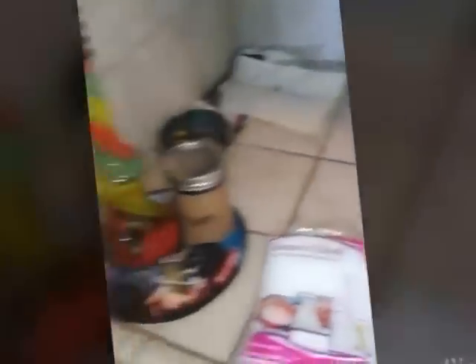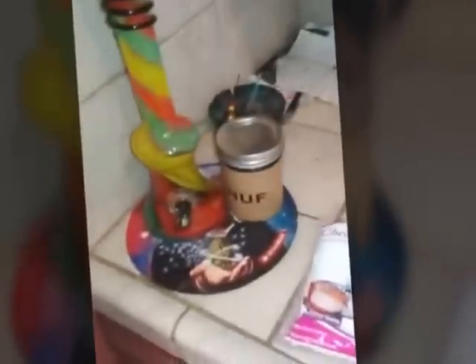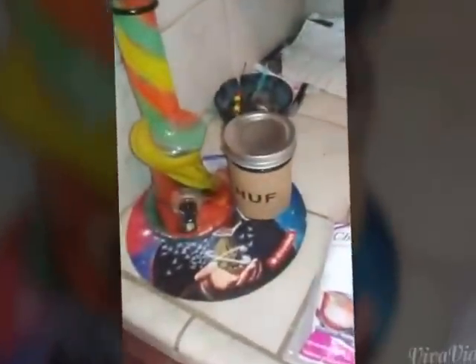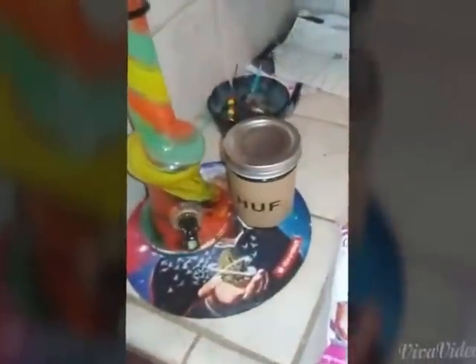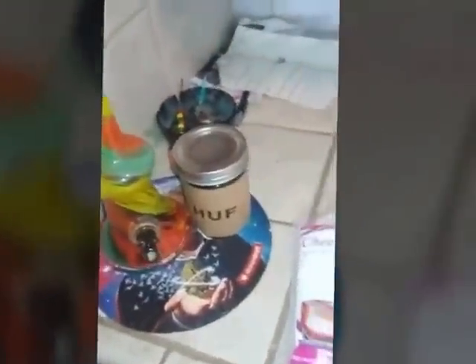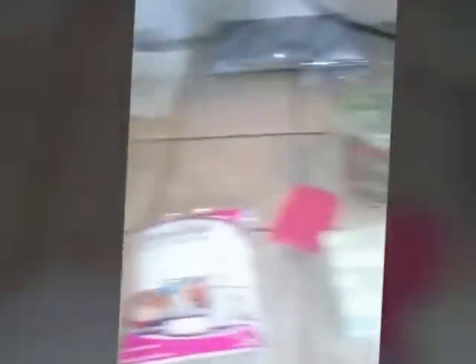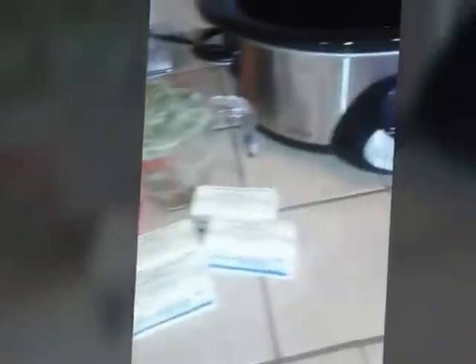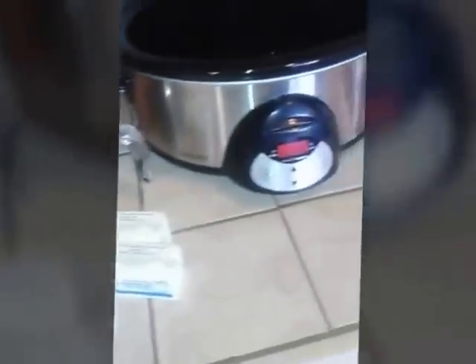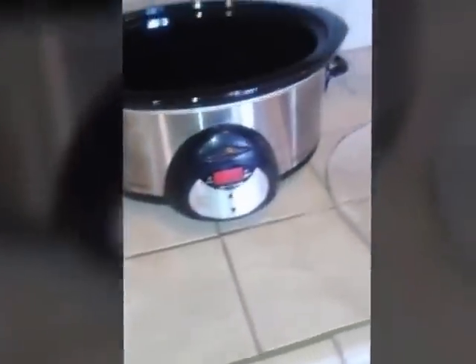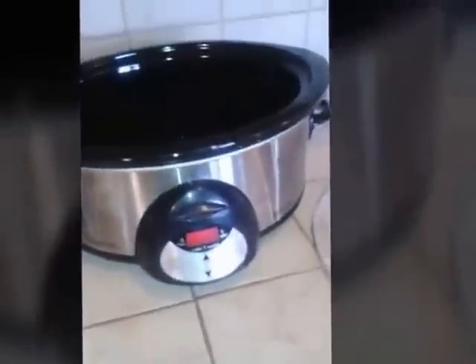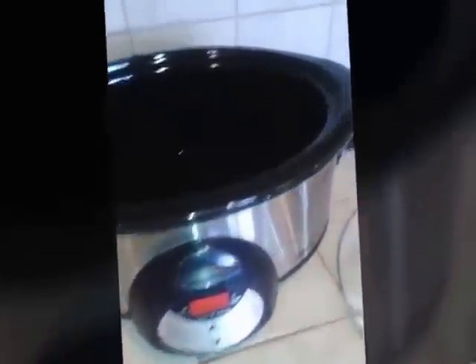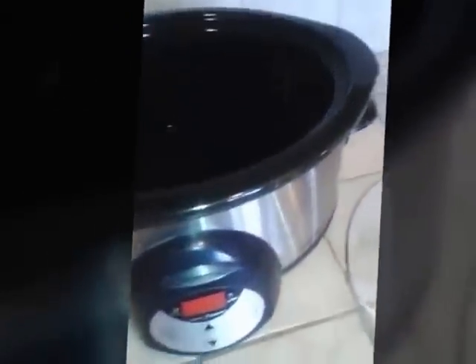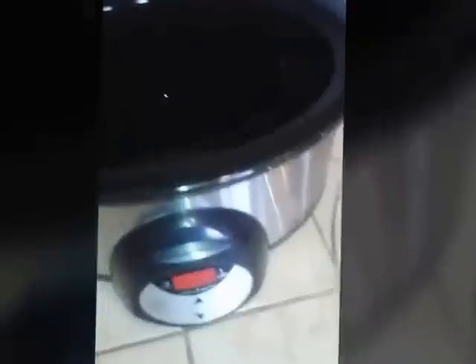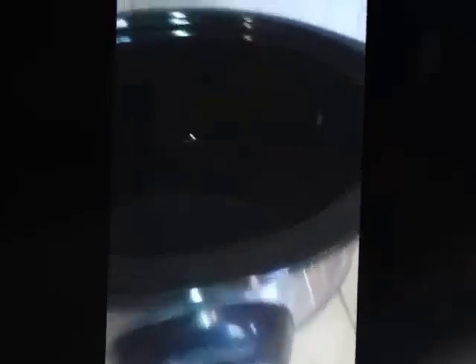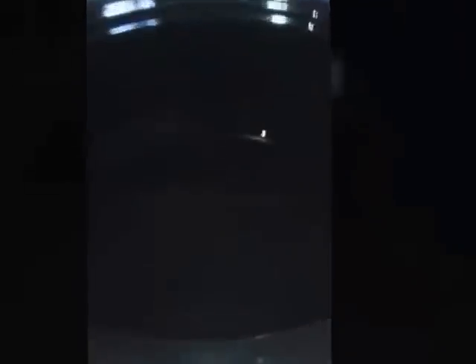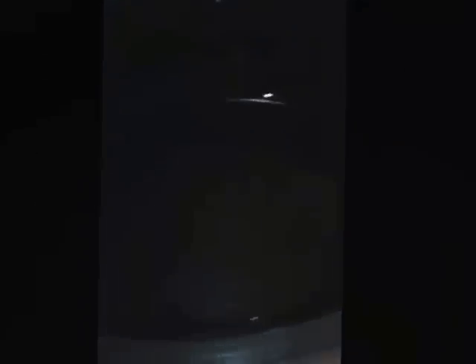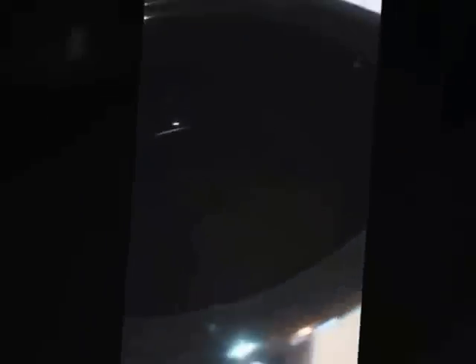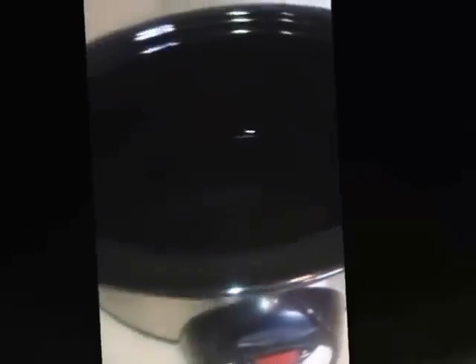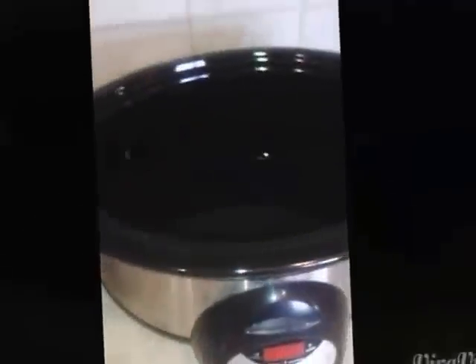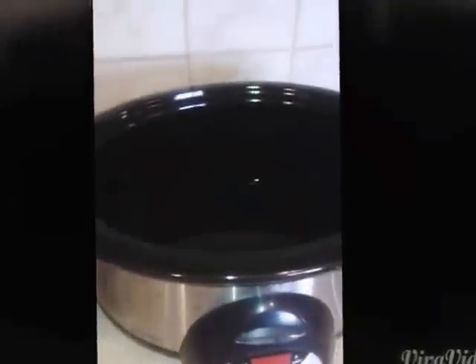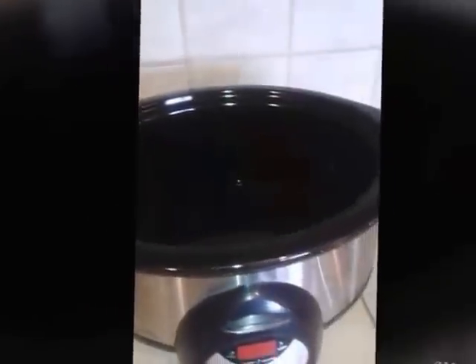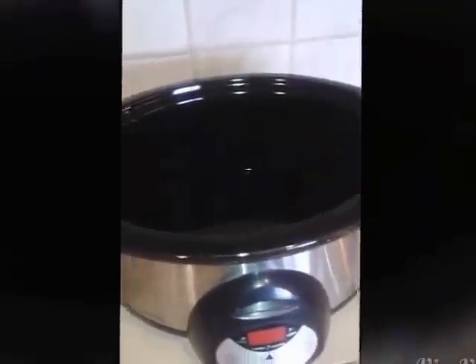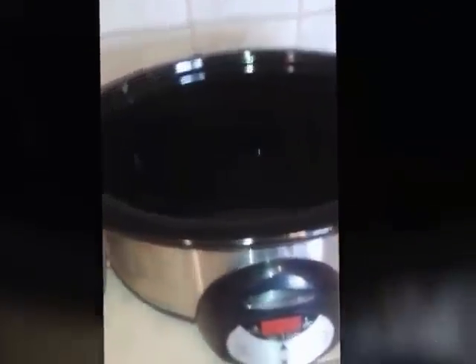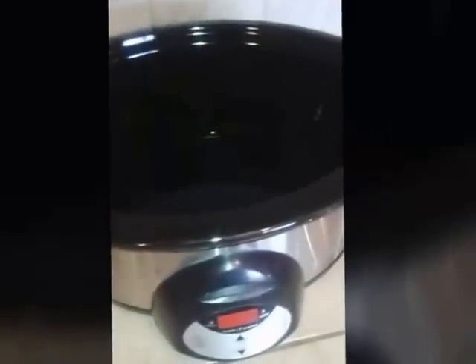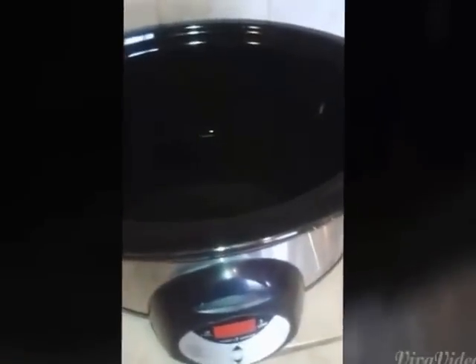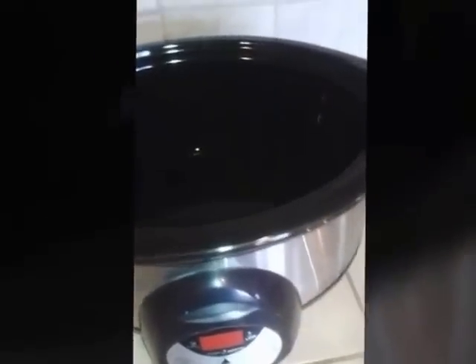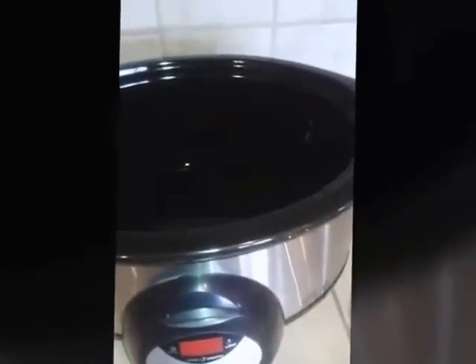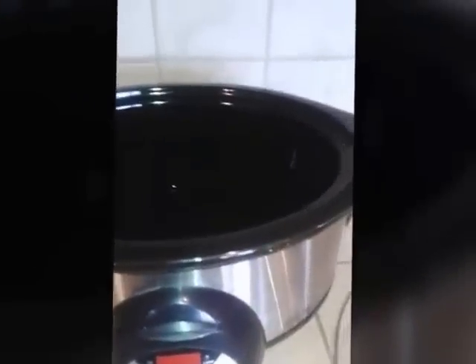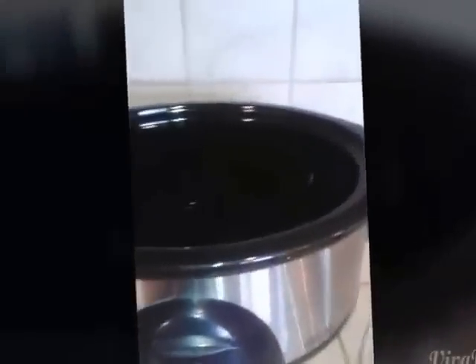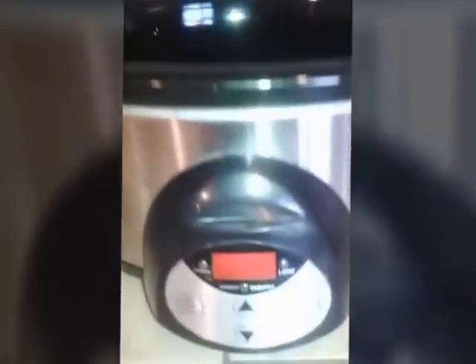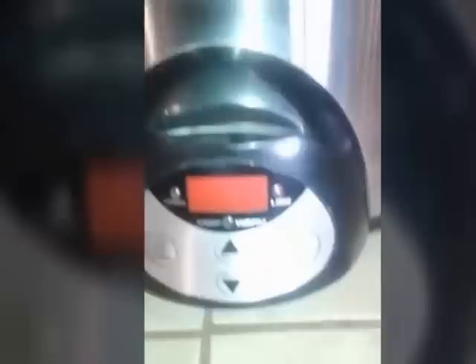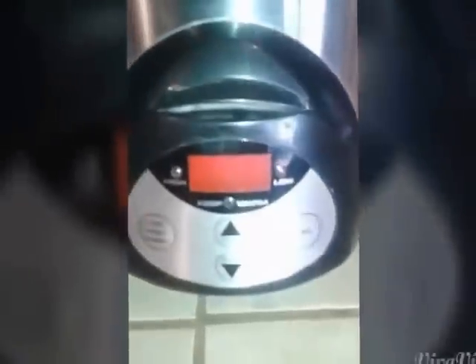I also need a bowl to get this done. What I did first was add about a cup of water. You can't really see it in there, but there's a cup of water in my crock pot and it is on low.